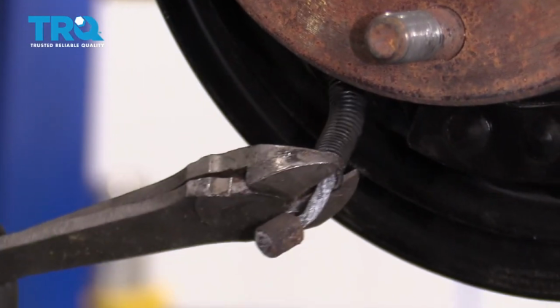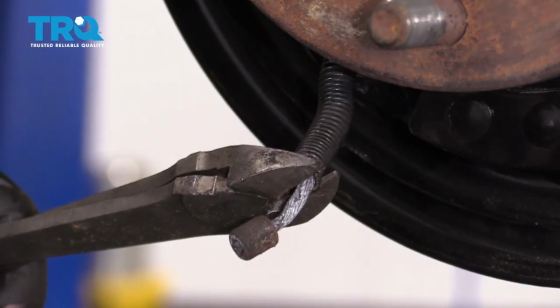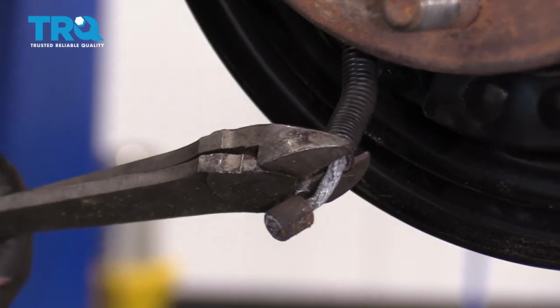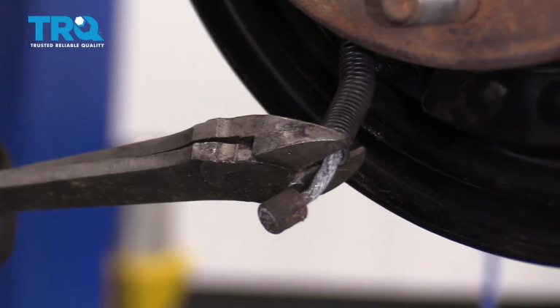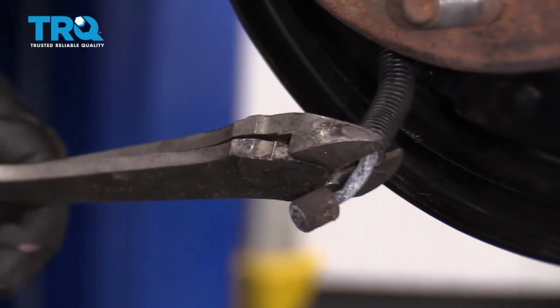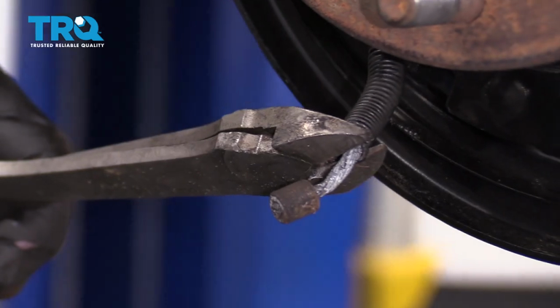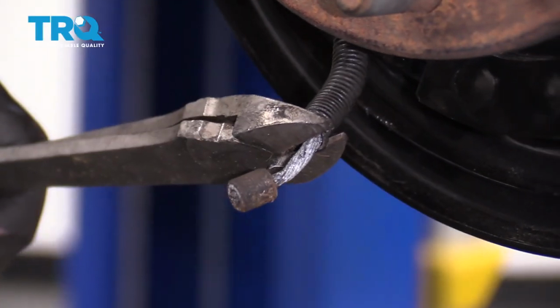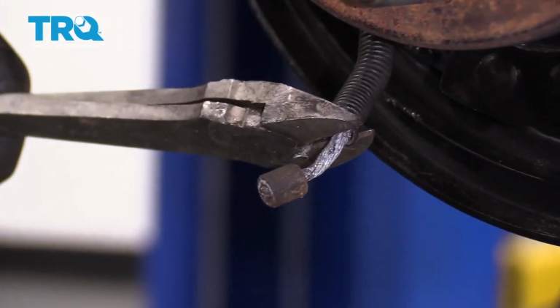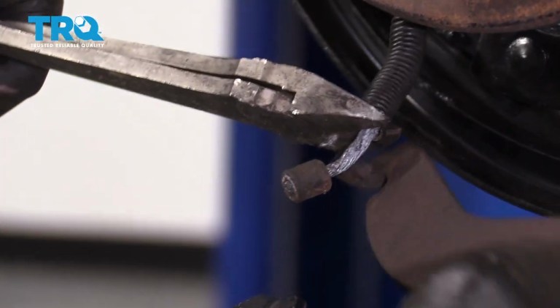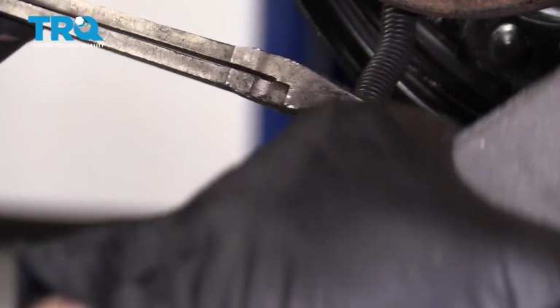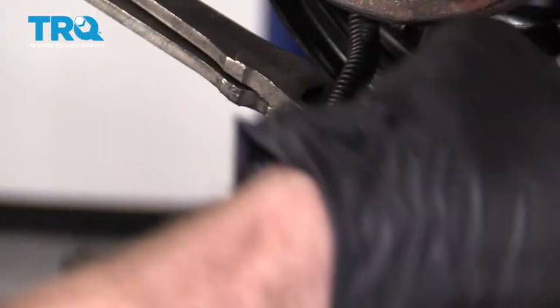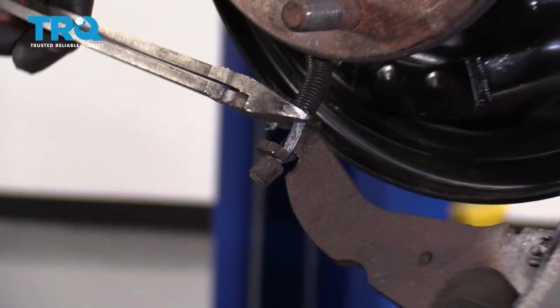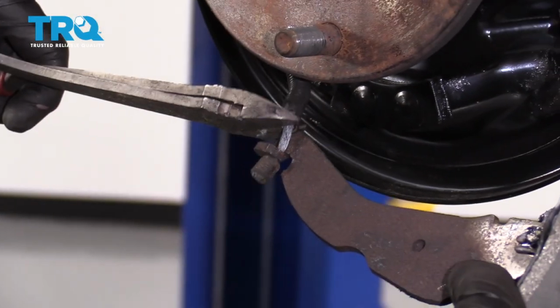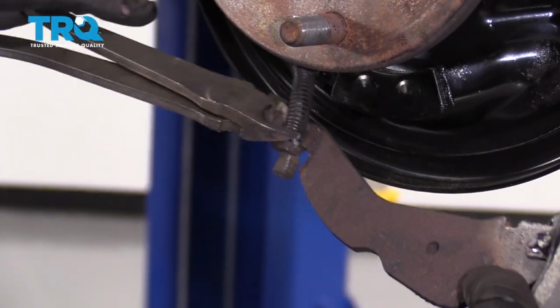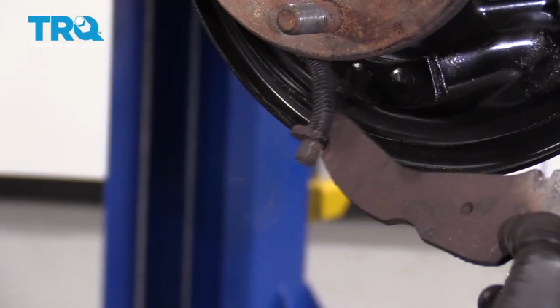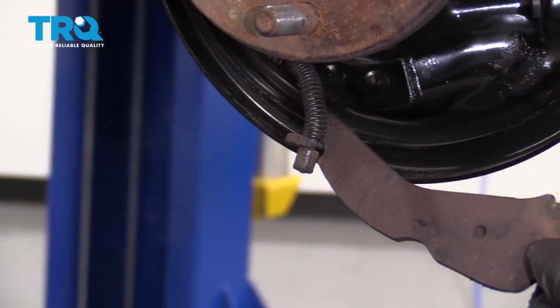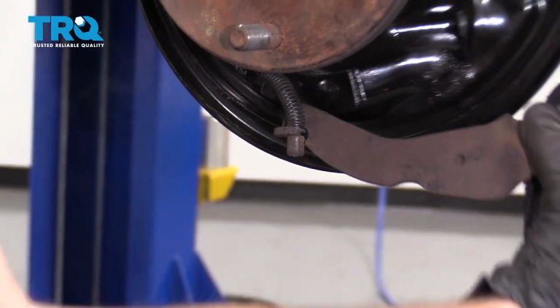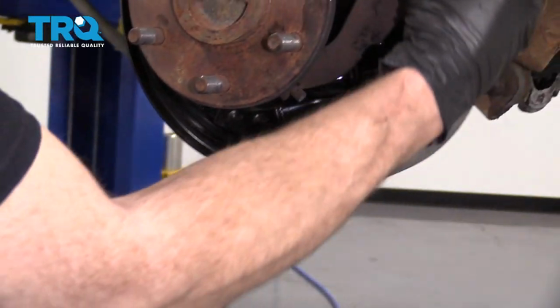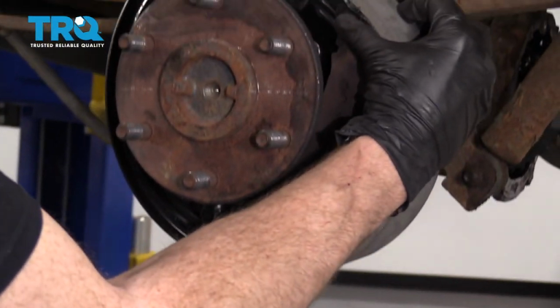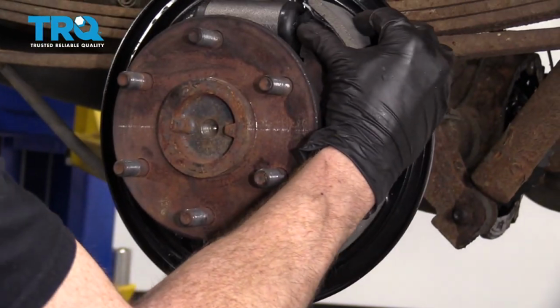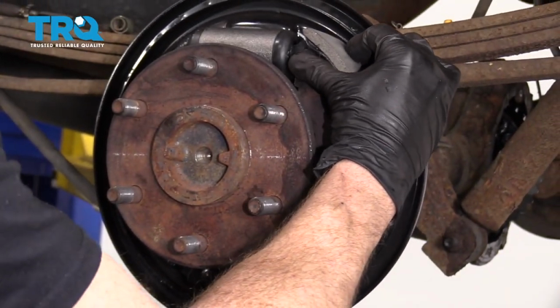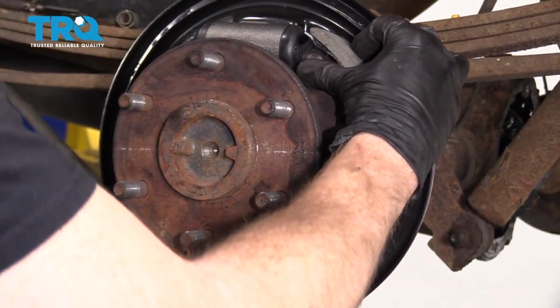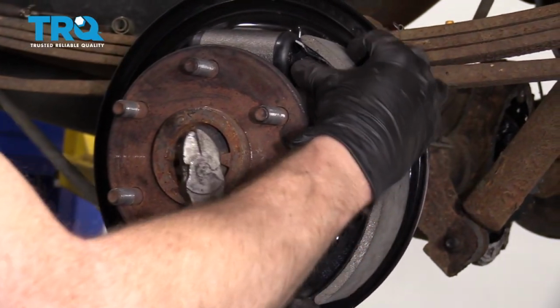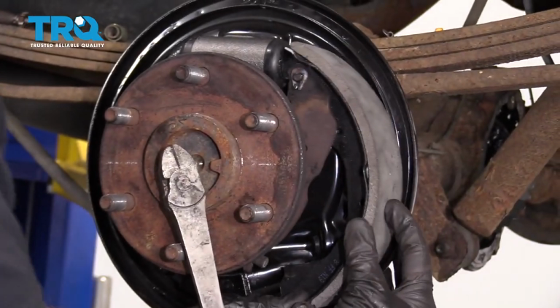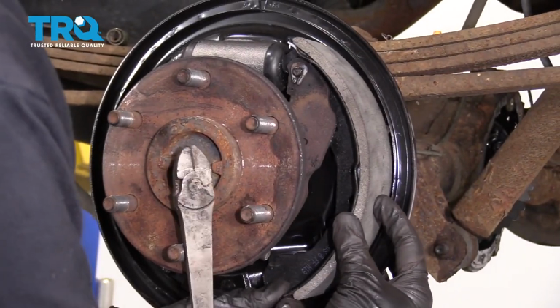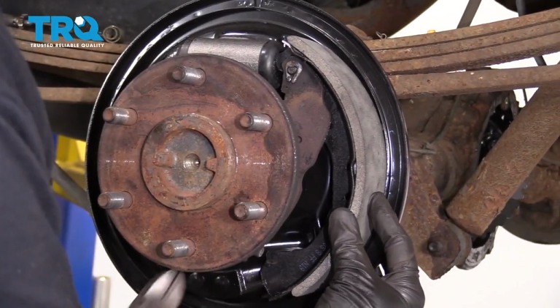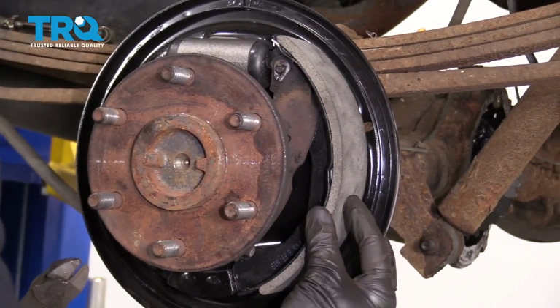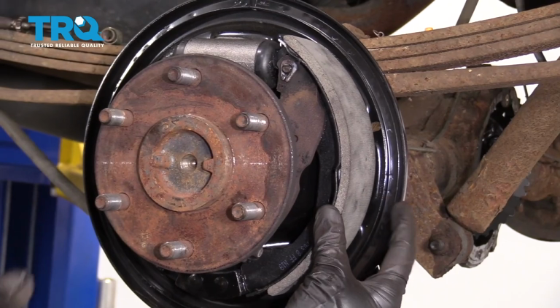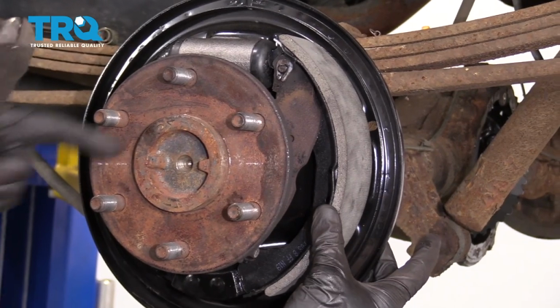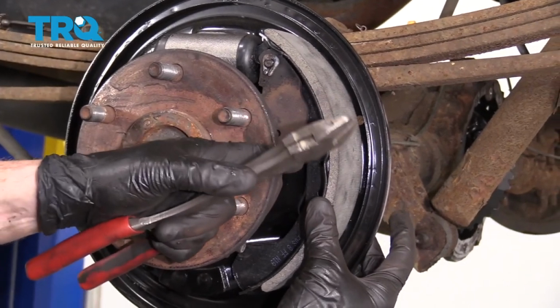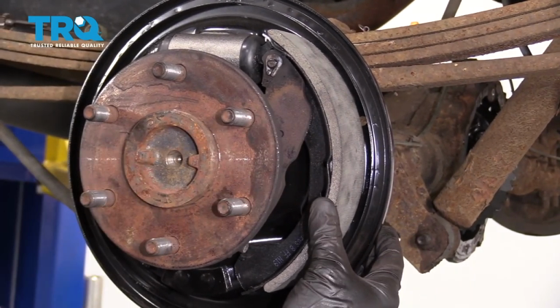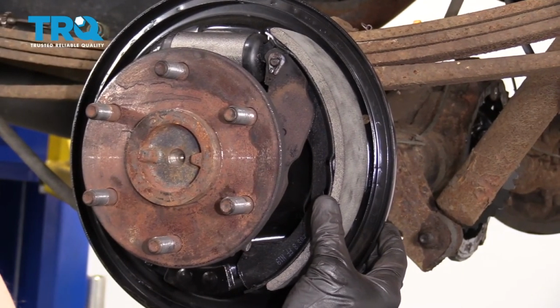I'm going to hold it, slide it right on through, and release that spring — it can come right up now. Let's grab our pin, our spring, and our cap. Get our pin through facing straight up and down, get our little clip, and get the spring on top.